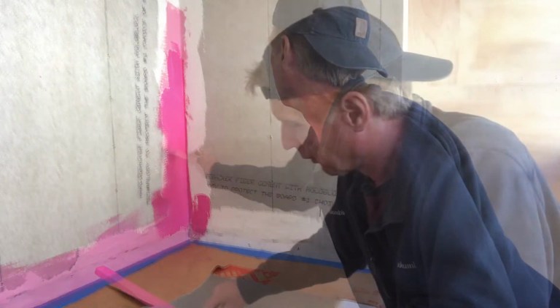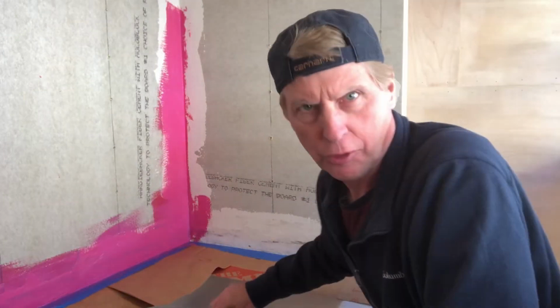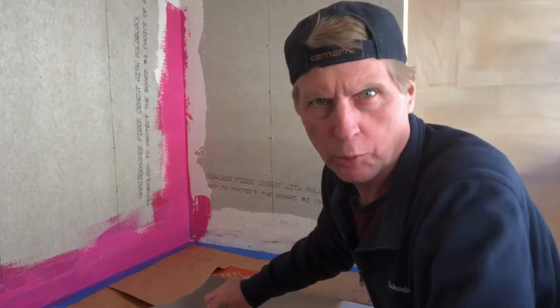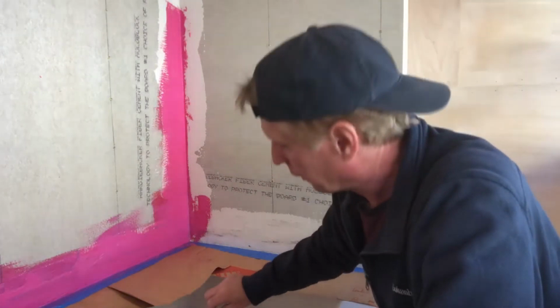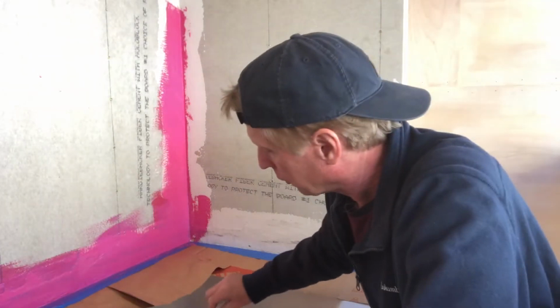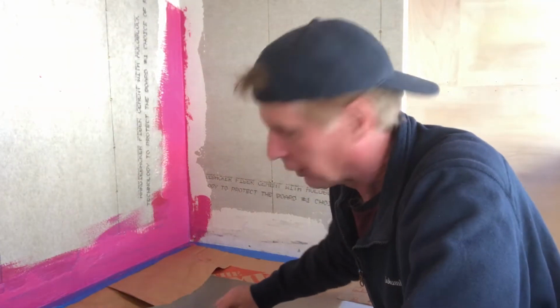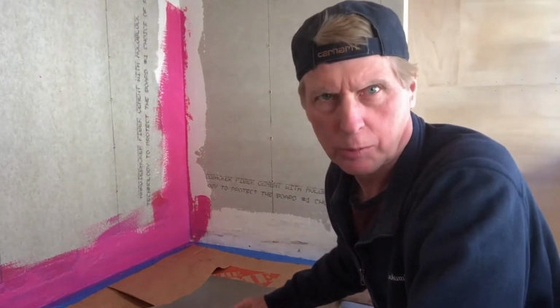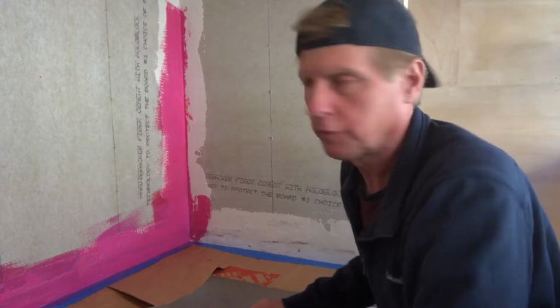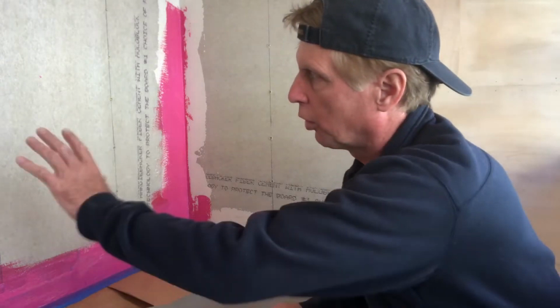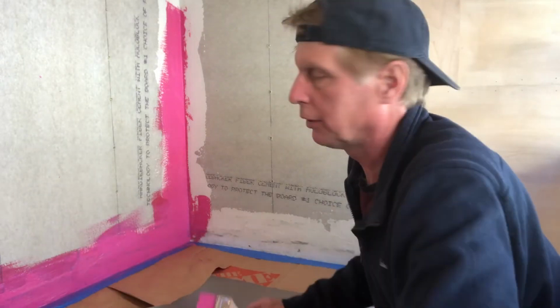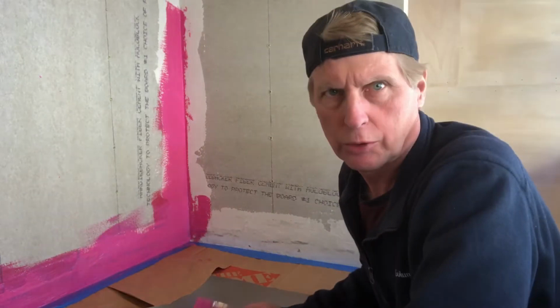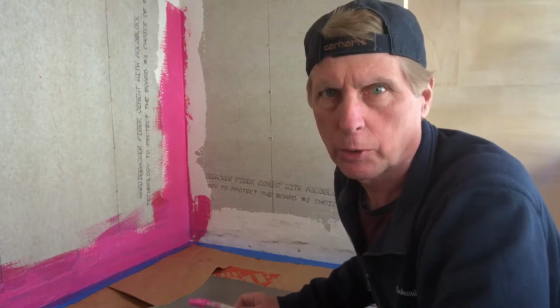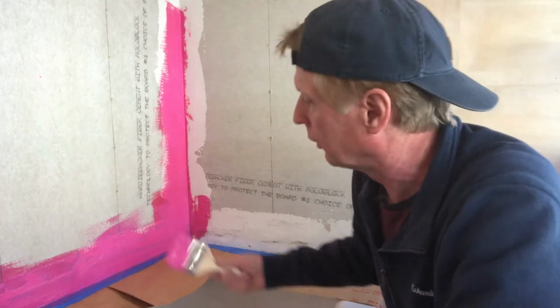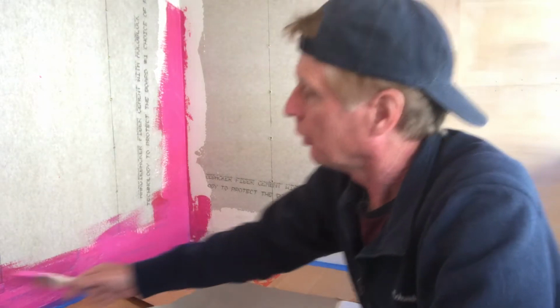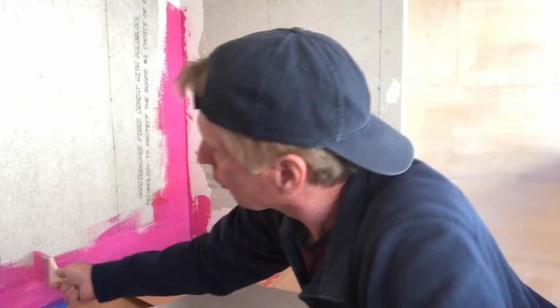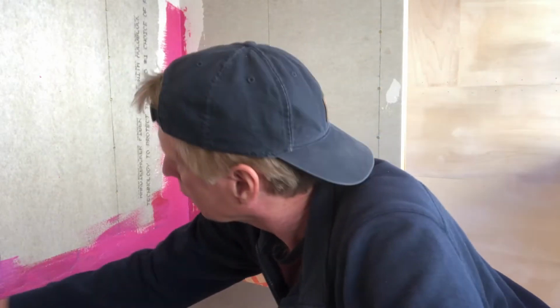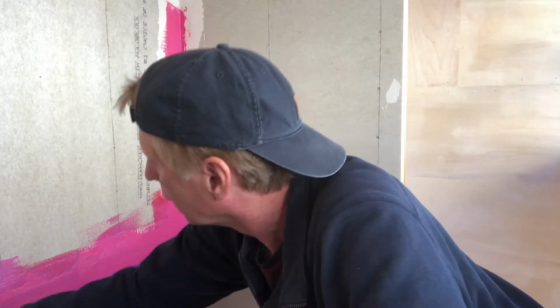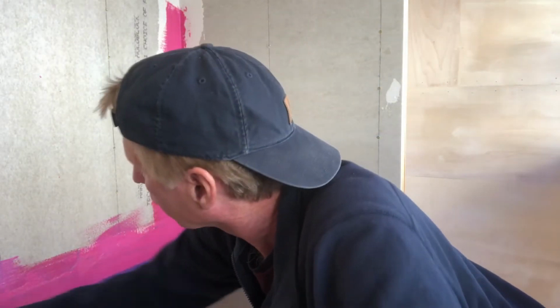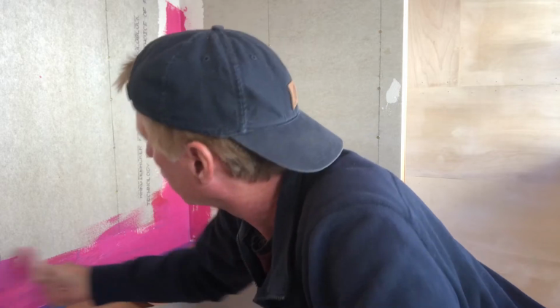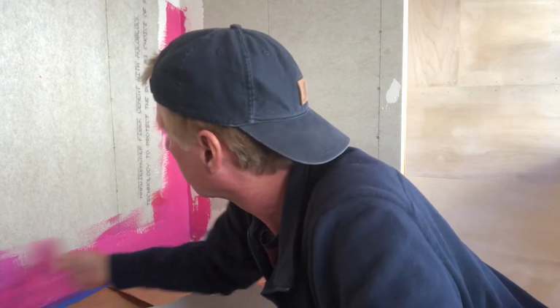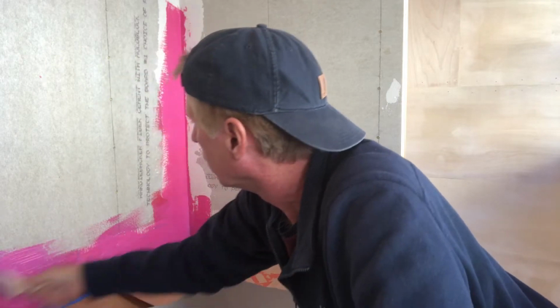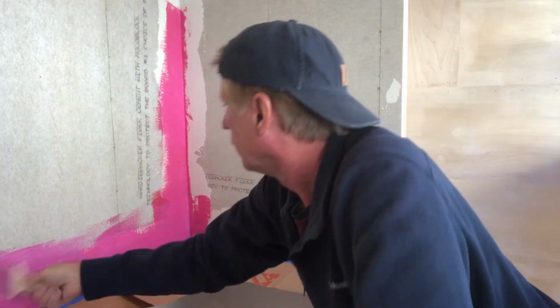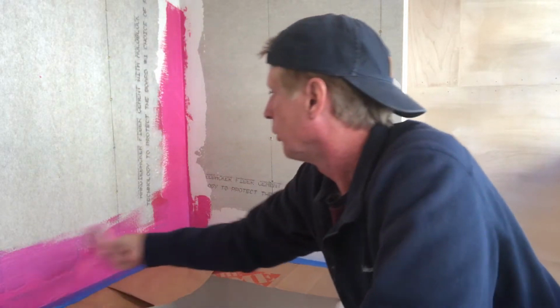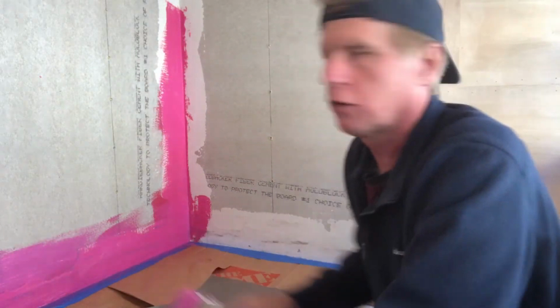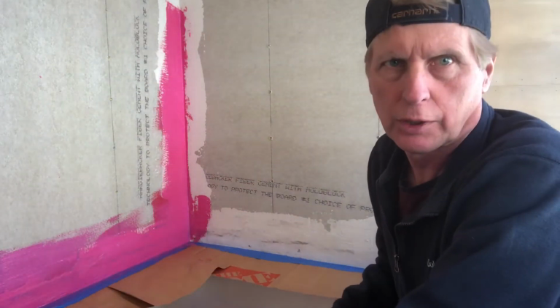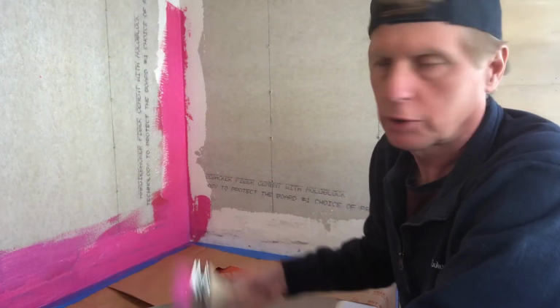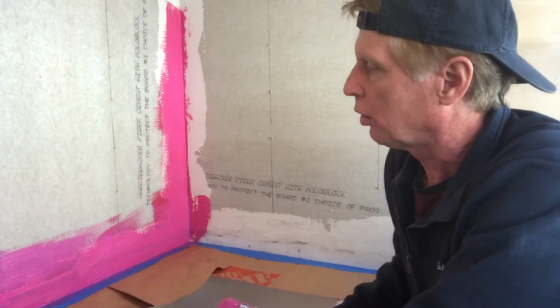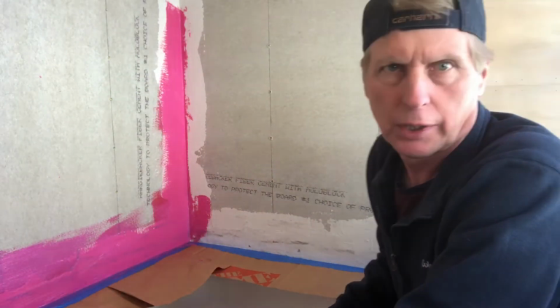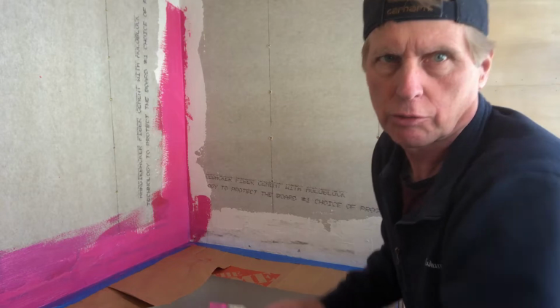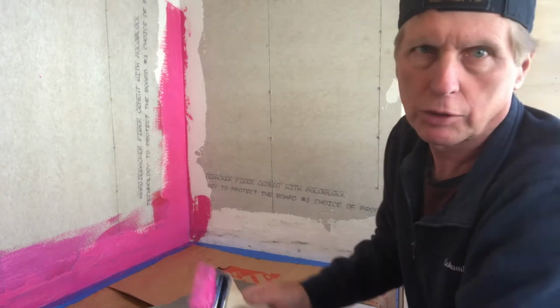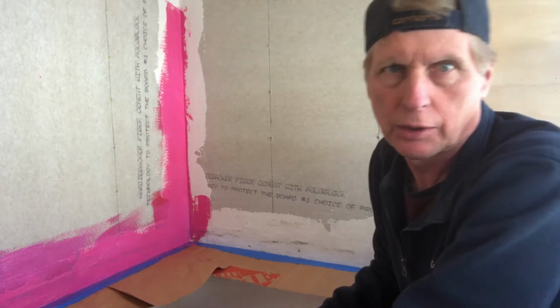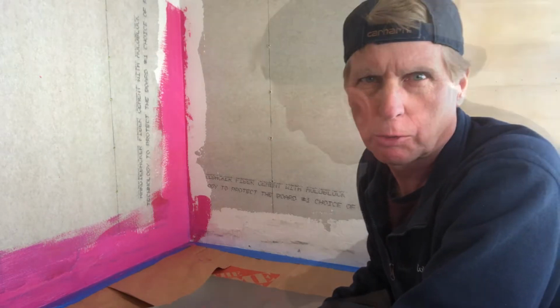Cement board is really not waterproof — if you put water on it, it will soak right in. This RedGard will prevent any moisture from getting through into the wall in case there's ever a leak in the tile grout.